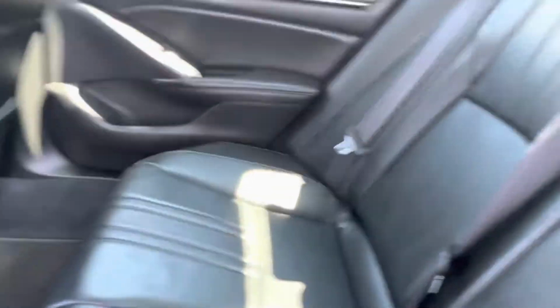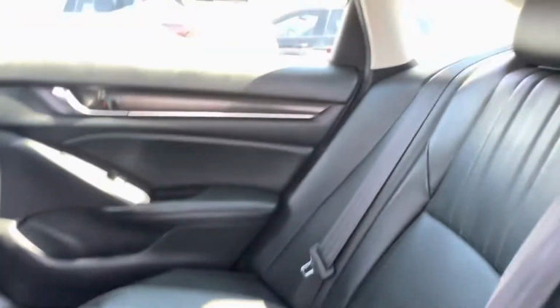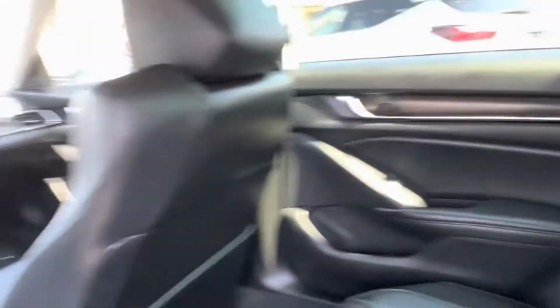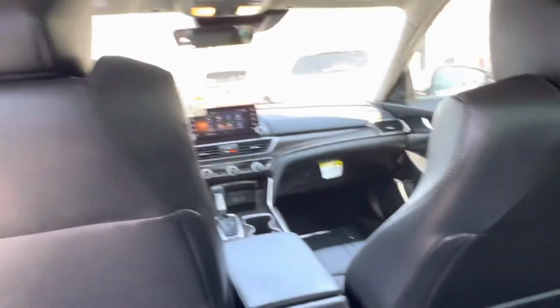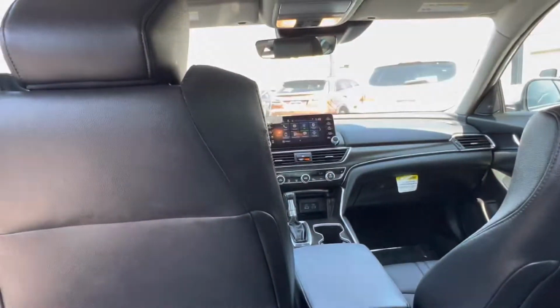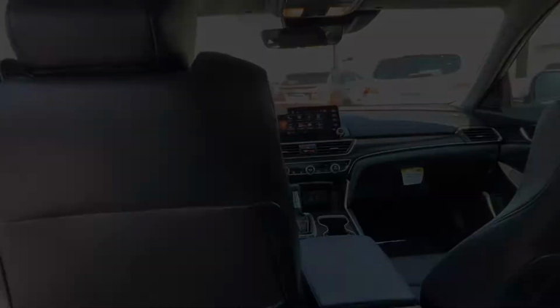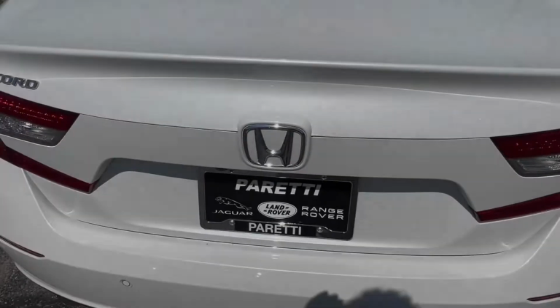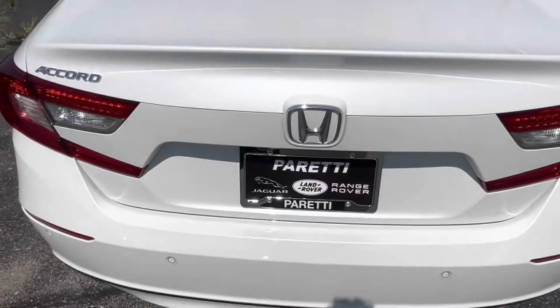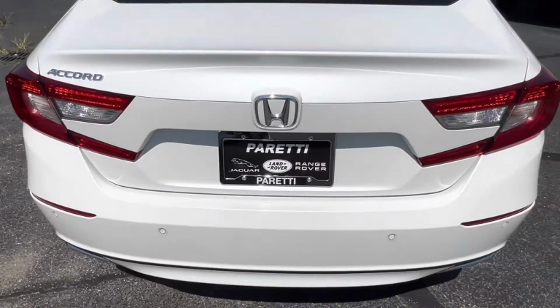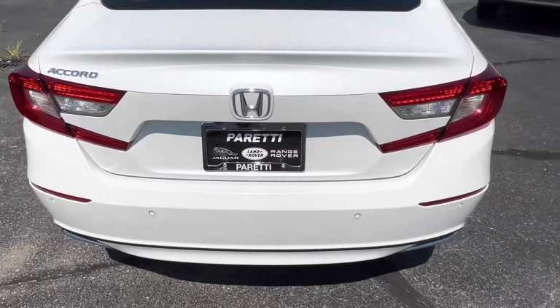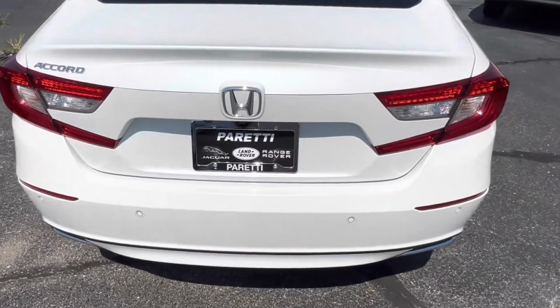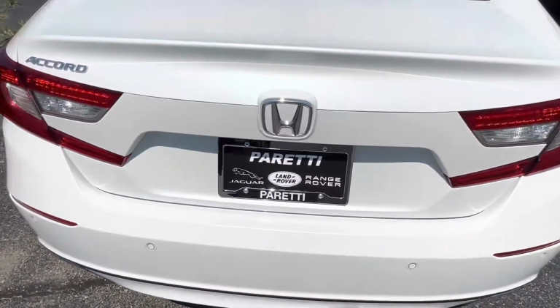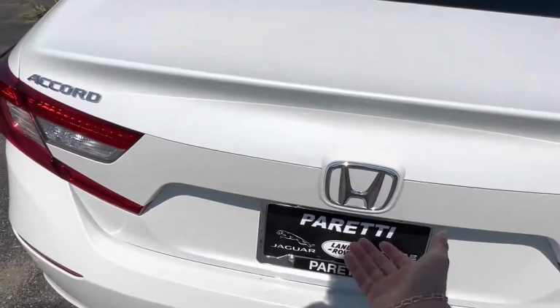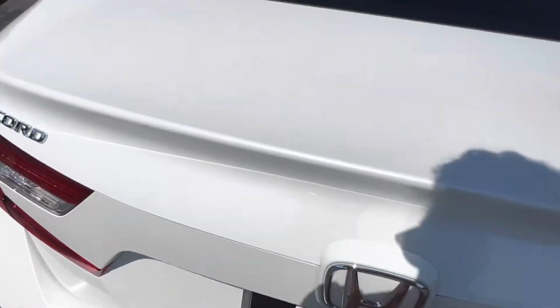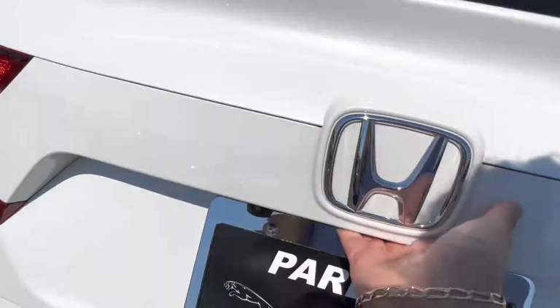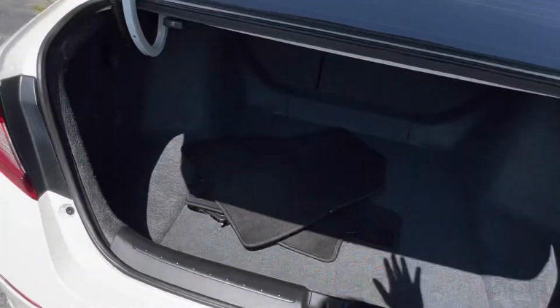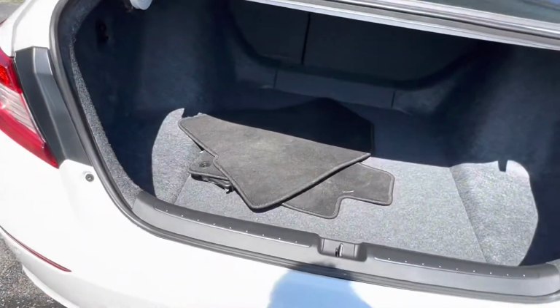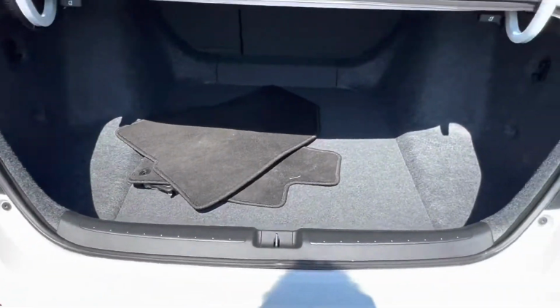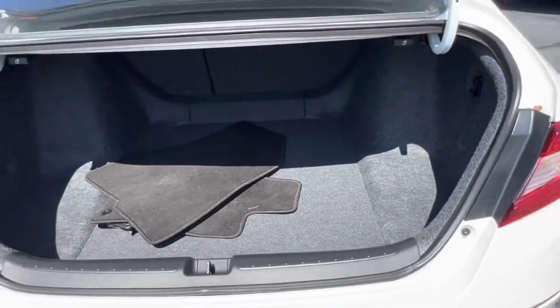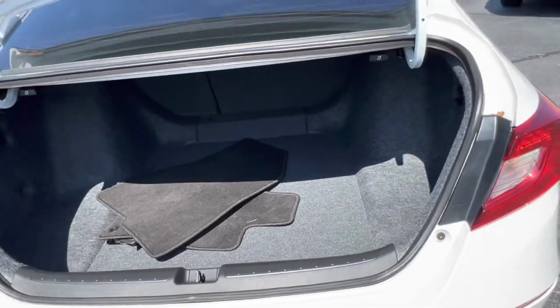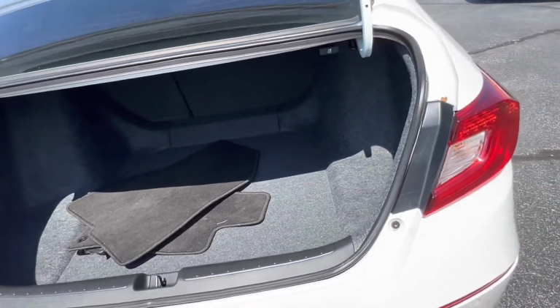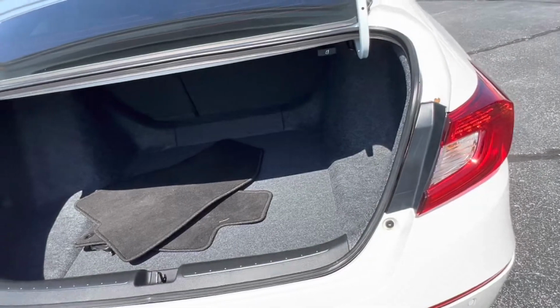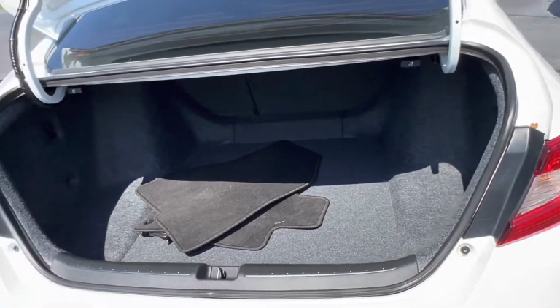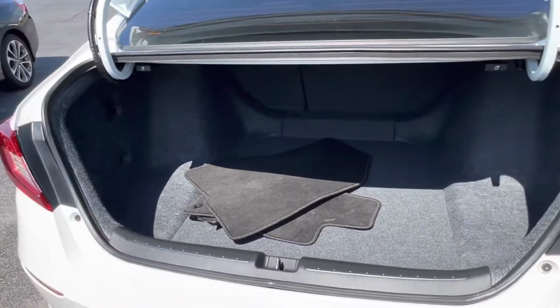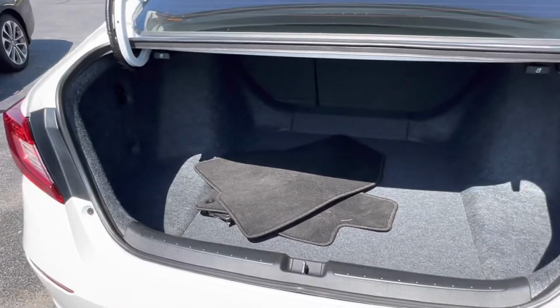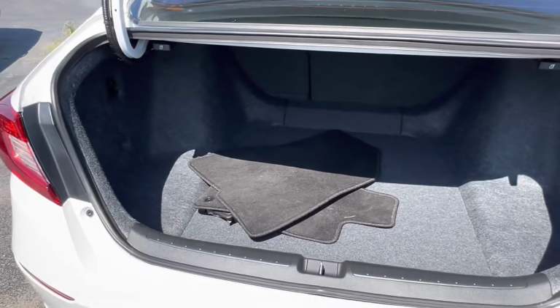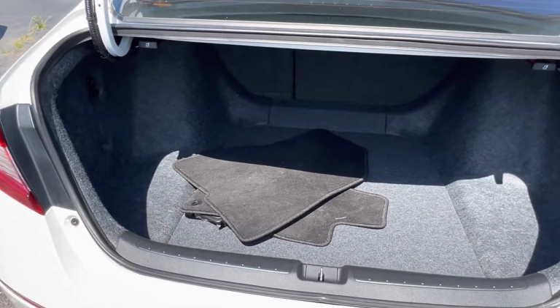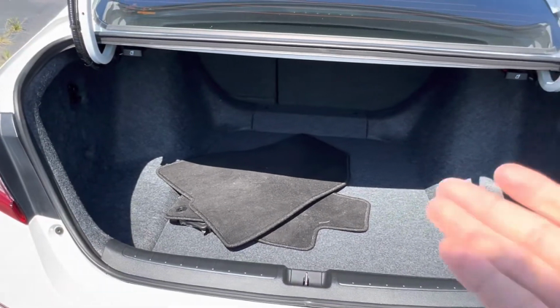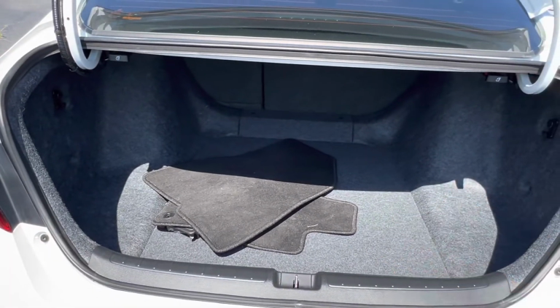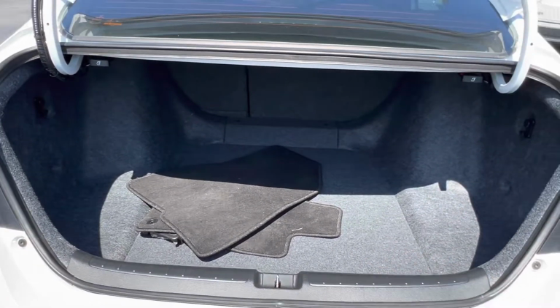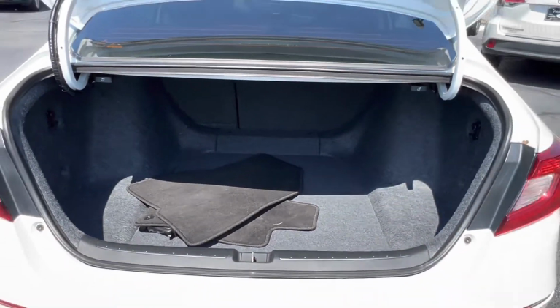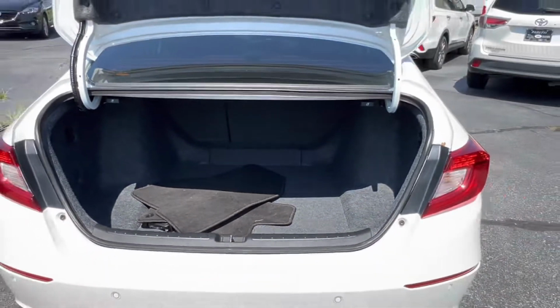Let's go take a look at the trunk of the vehicle. Last but not least, we have the trunk of the vehicle. Popping open the trunk, we see for the Accord size, we have a great amount of trunk space back here. You can put groceries or whatever you like, and it does come with the original fabric mats that came with the vehicle.